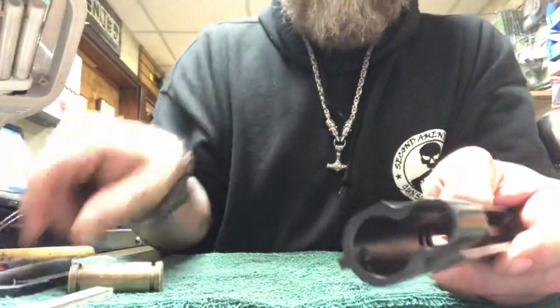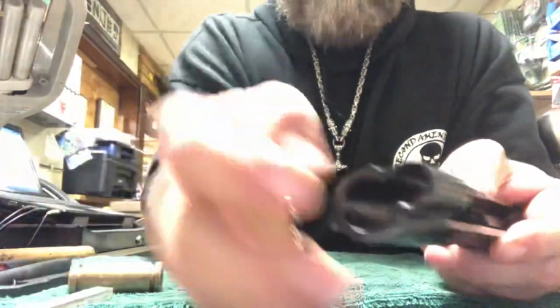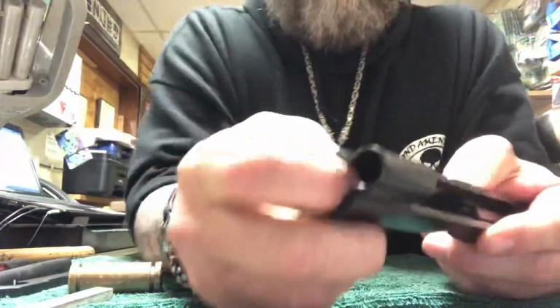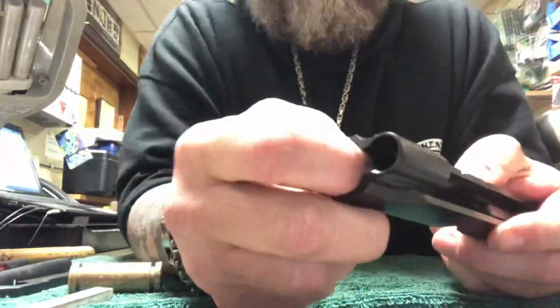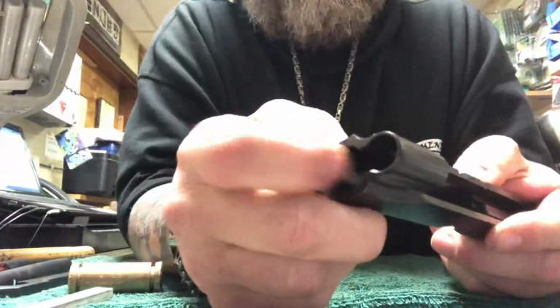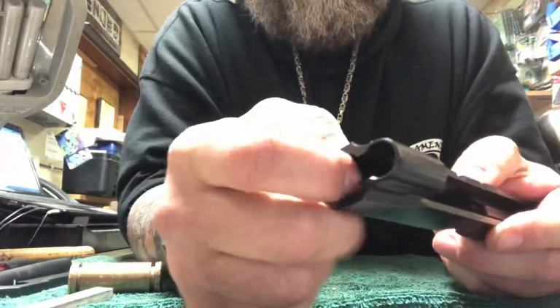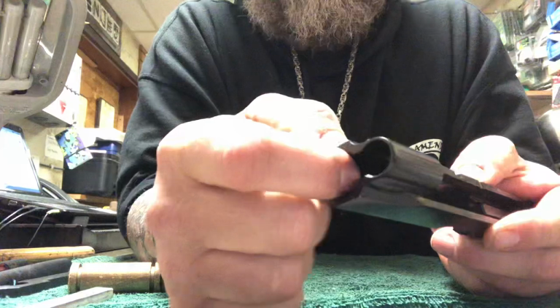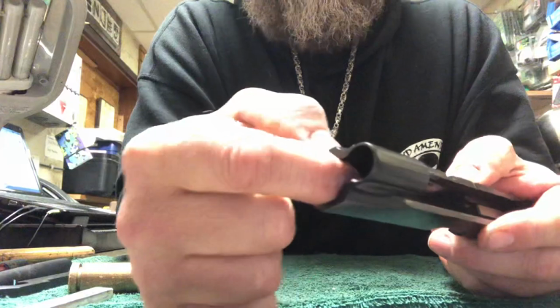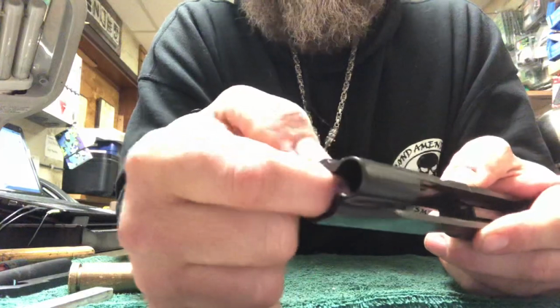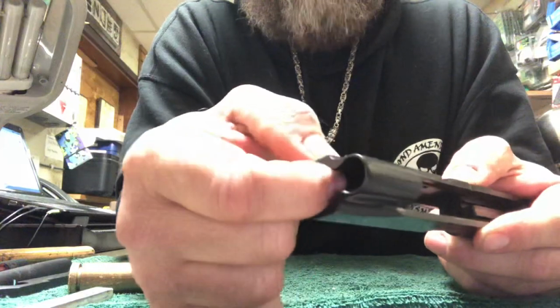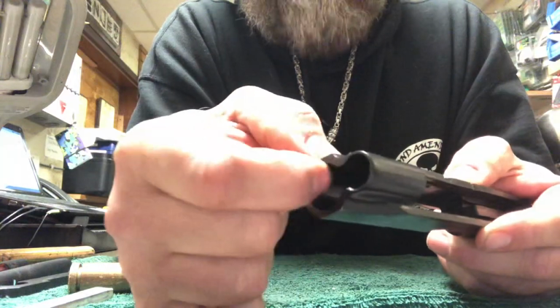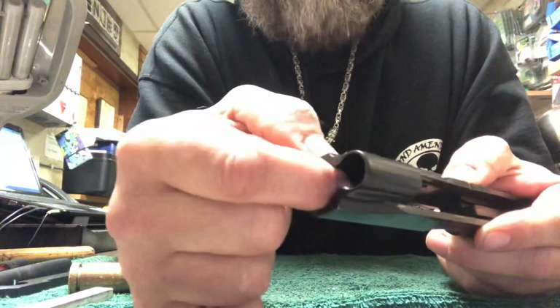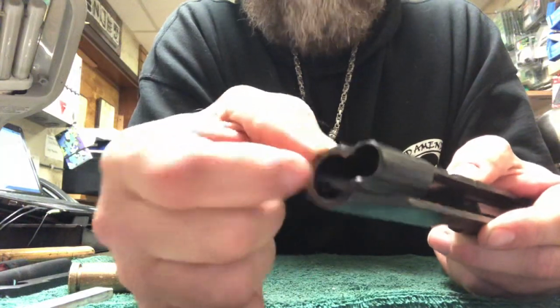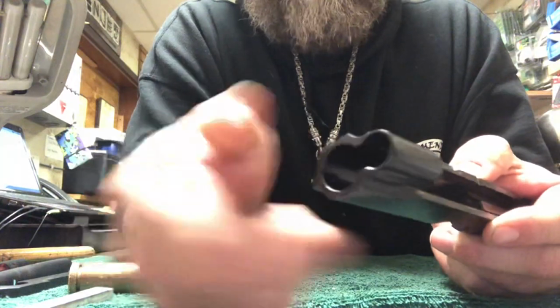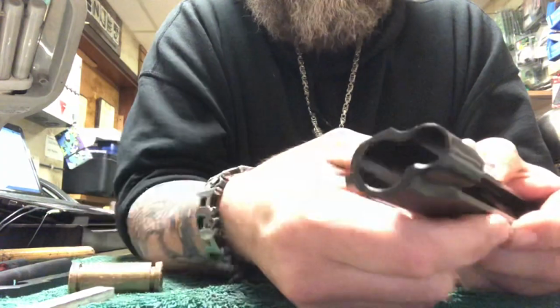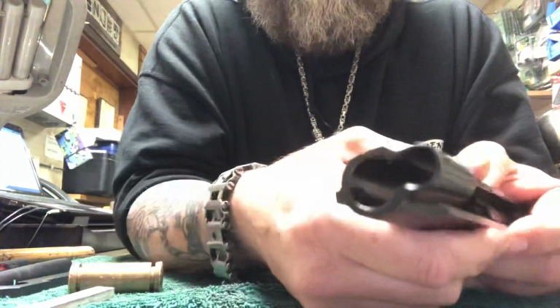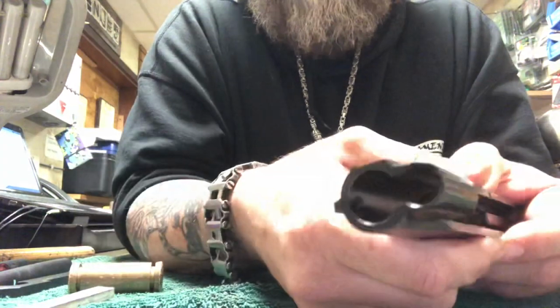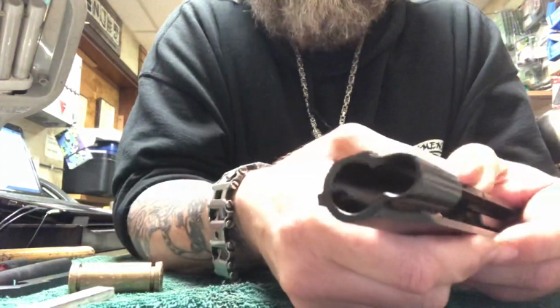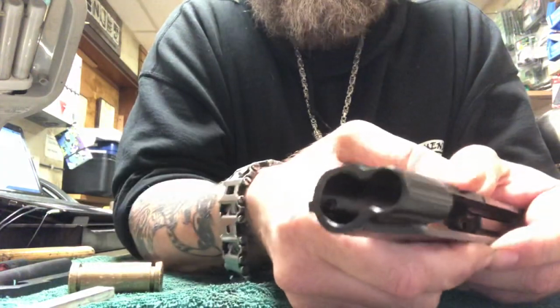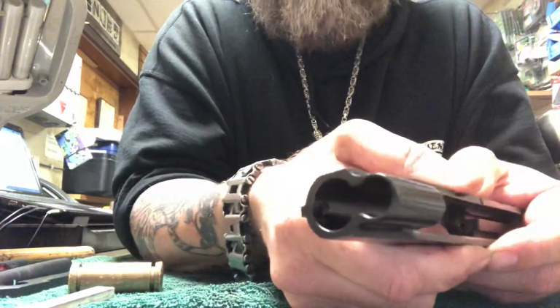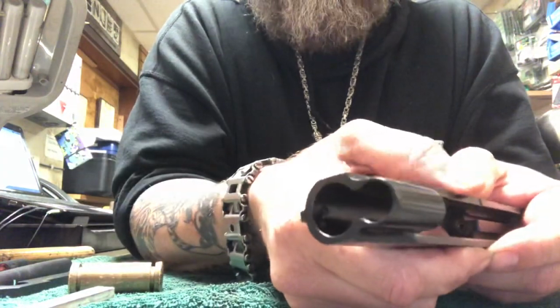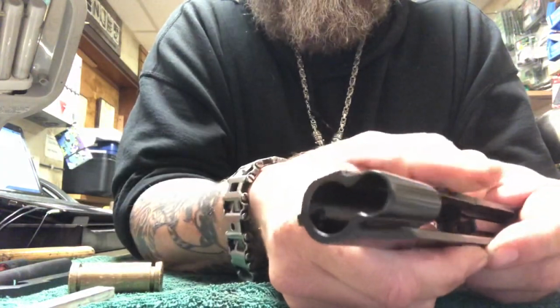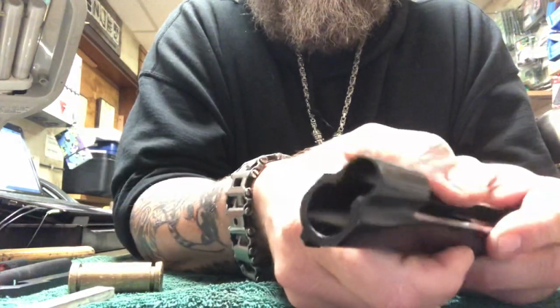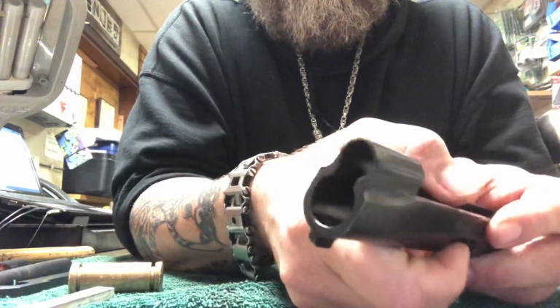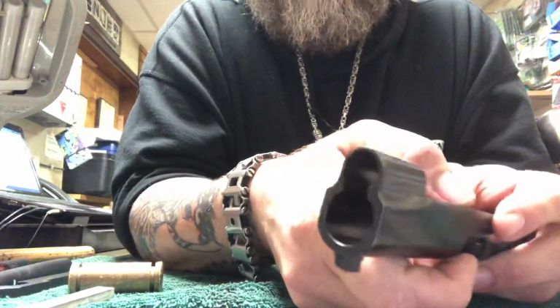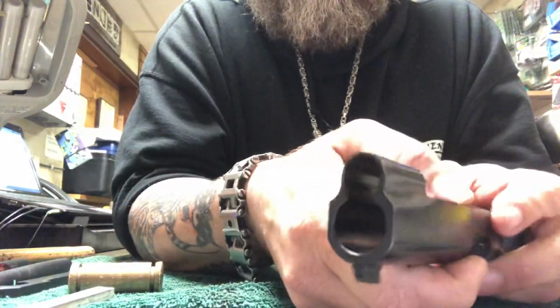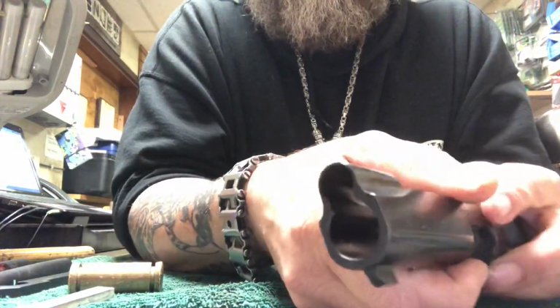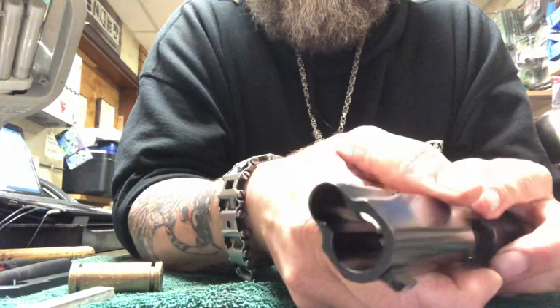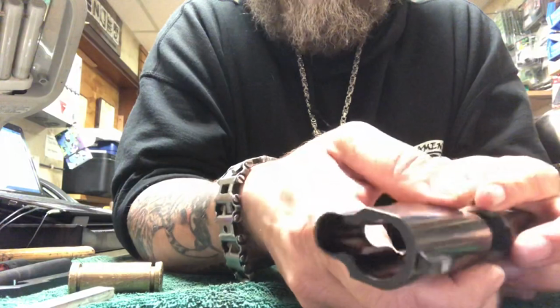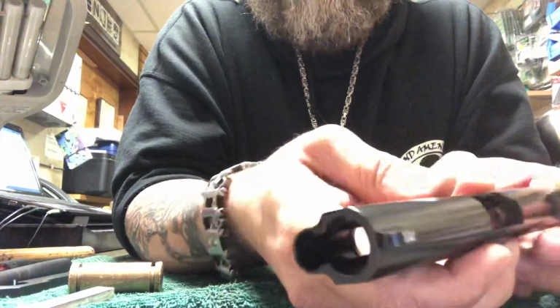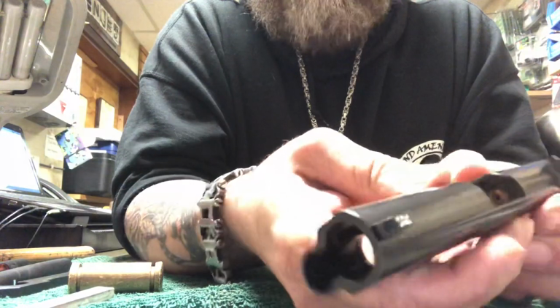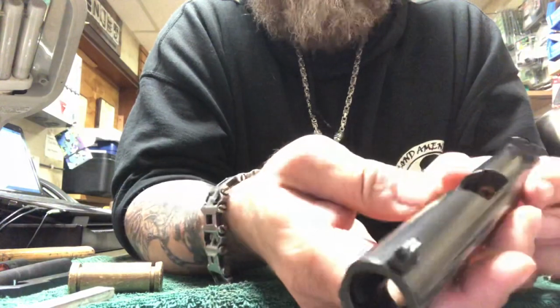After I get done staking it, I have to file it down and clean it up with a Dremel tool so it's nice and clean and you don't have any interruptions.